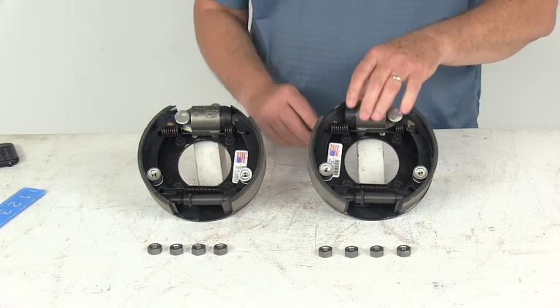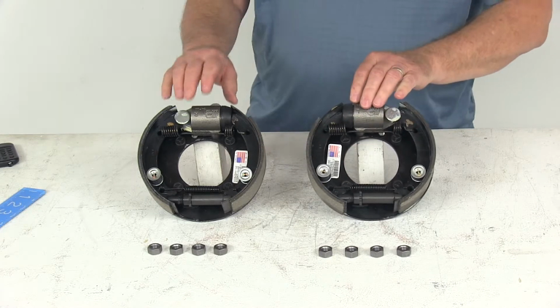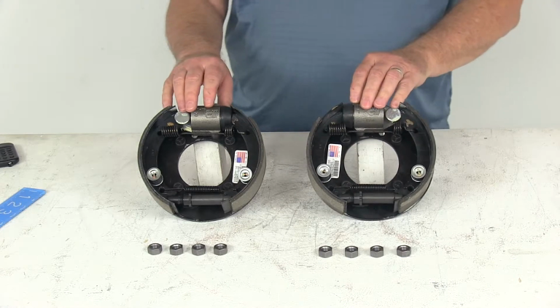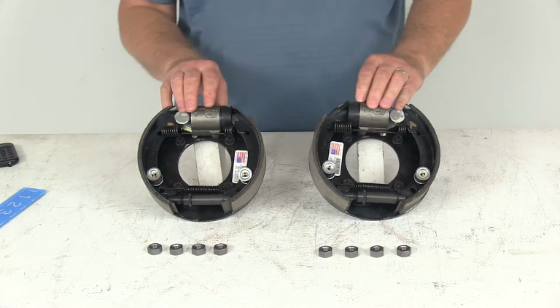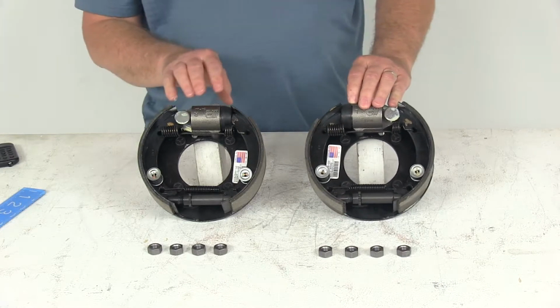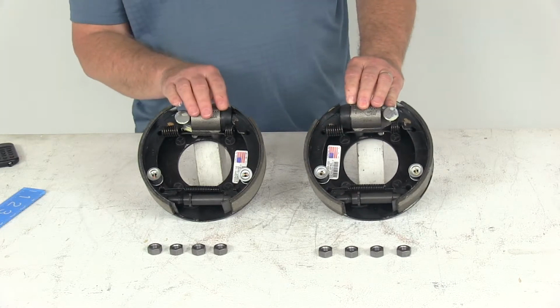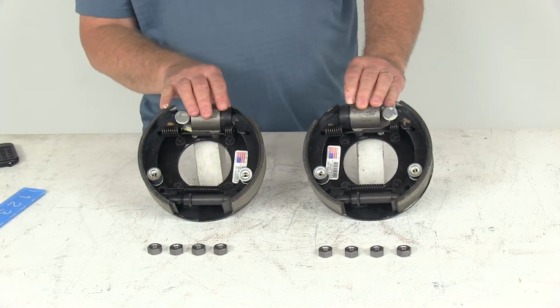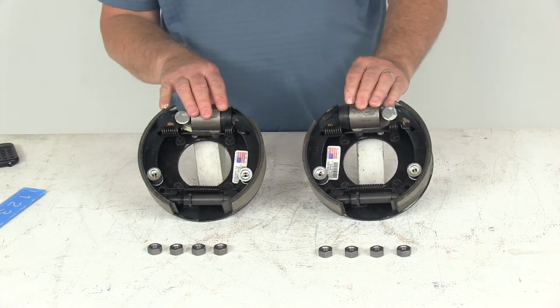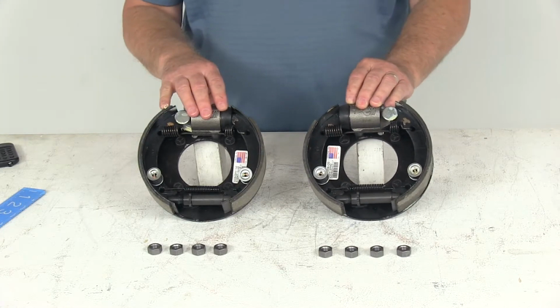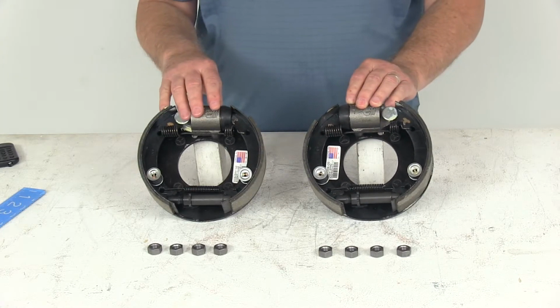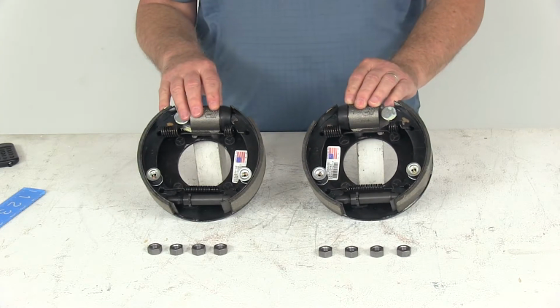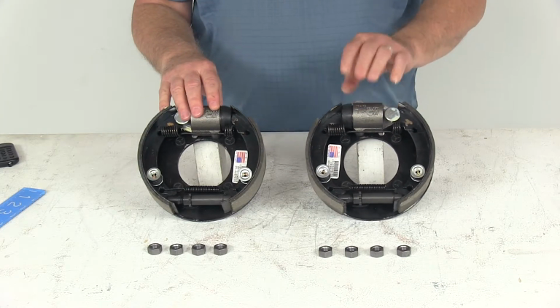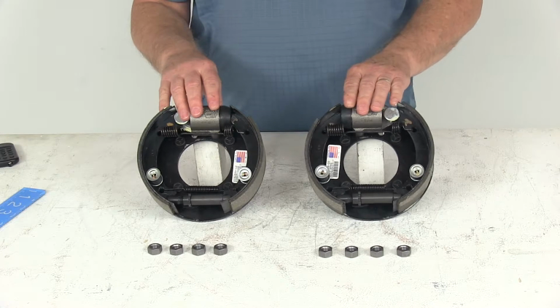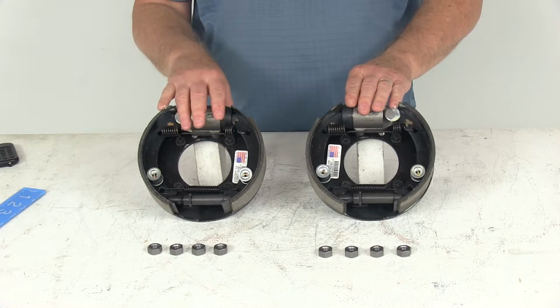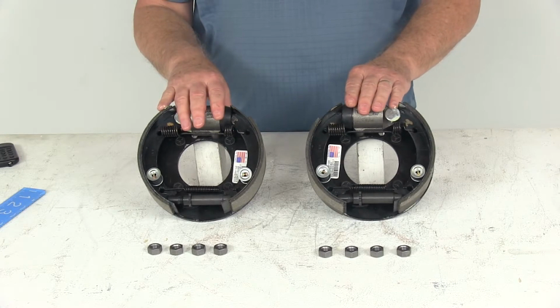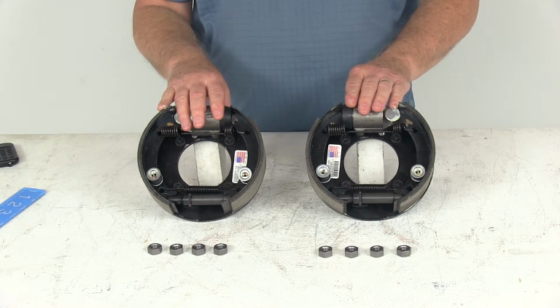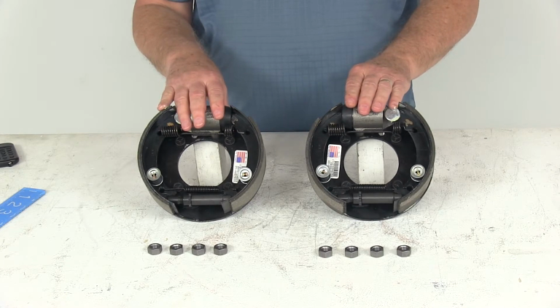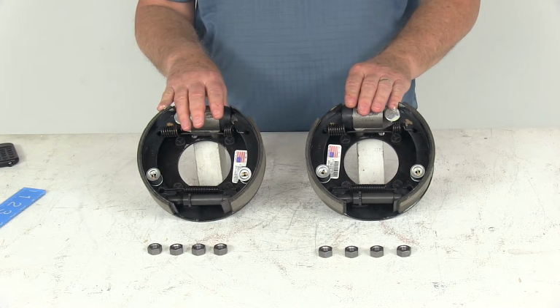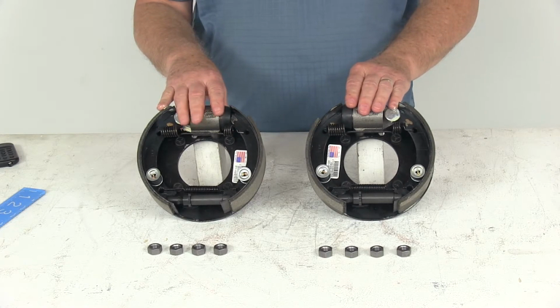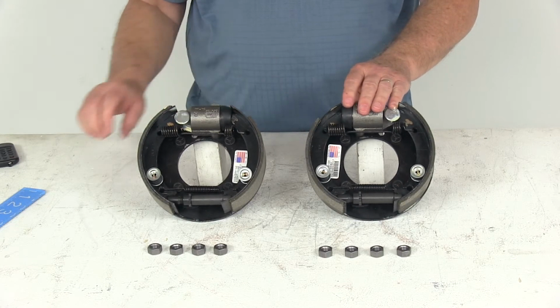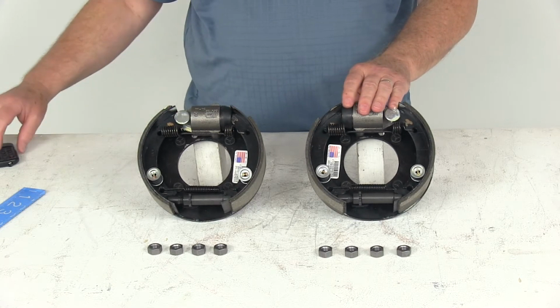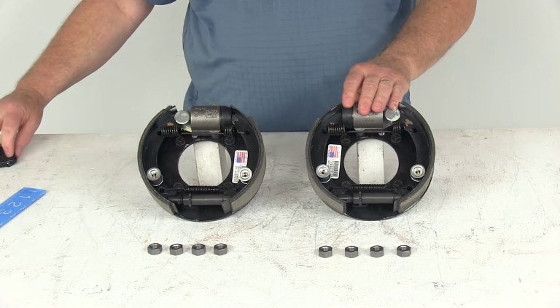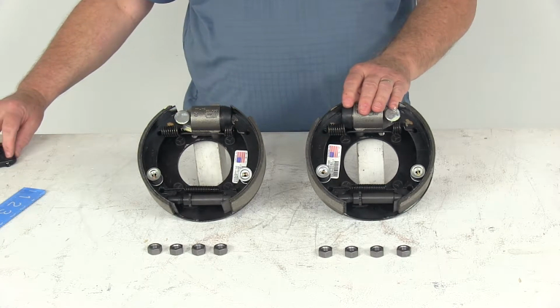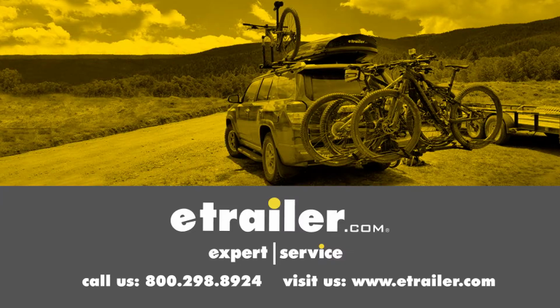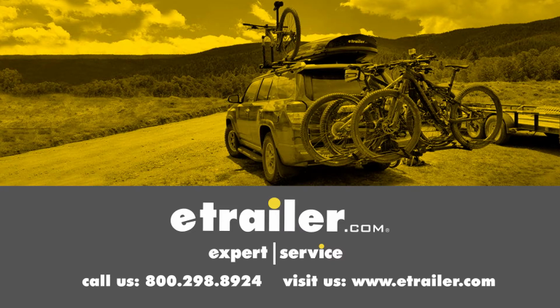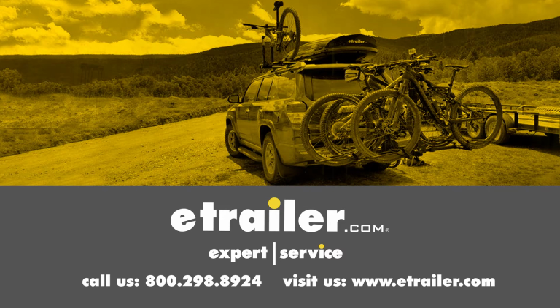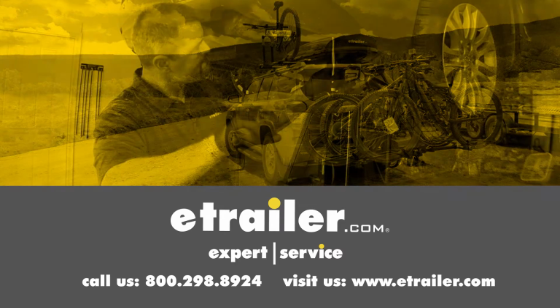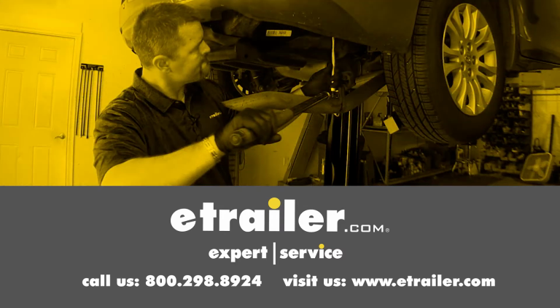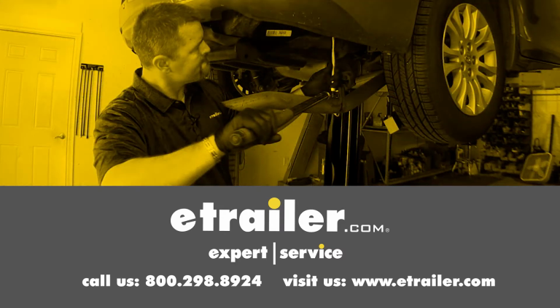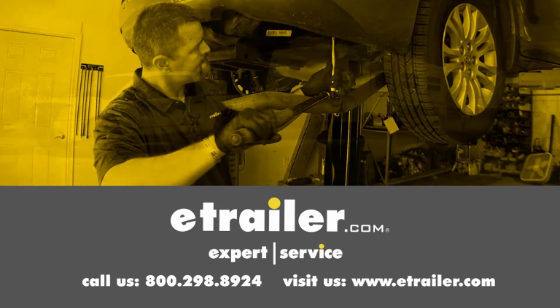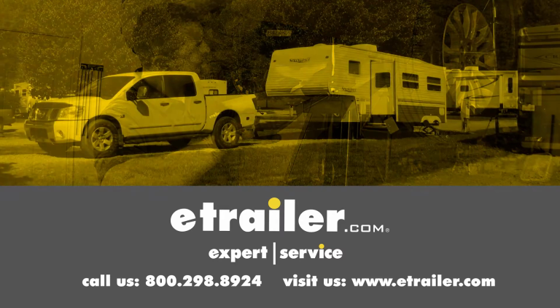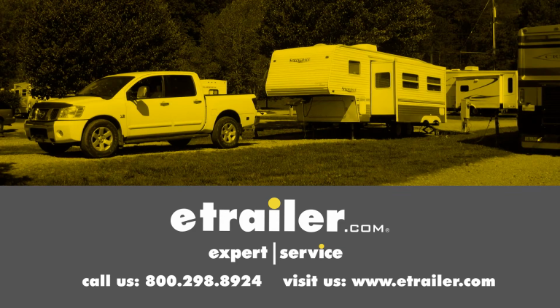That should do it for the review on the Dexter 7-inch hydraulic trailer brake kit with left and right hand brake assemblies for 2,500 pound axles. Click the link below to shop, learn more, or visit us at eTrailer.com.